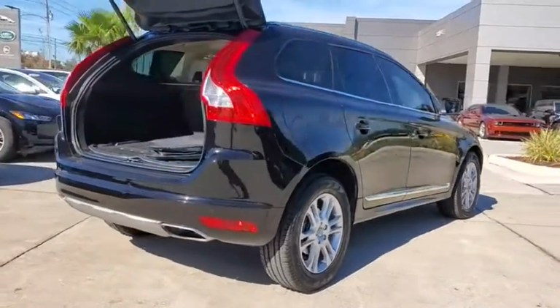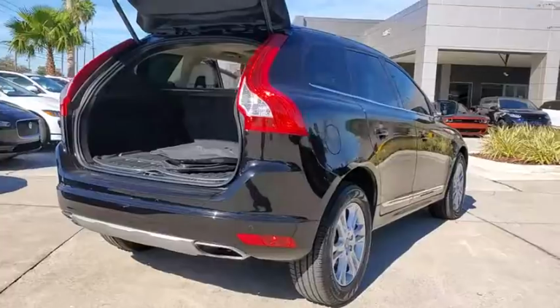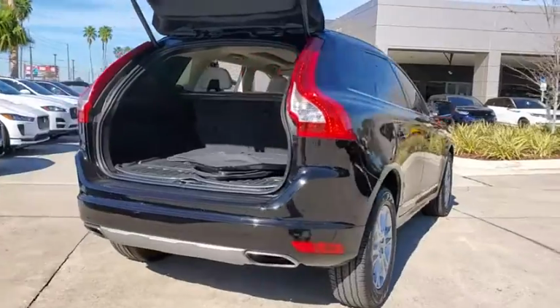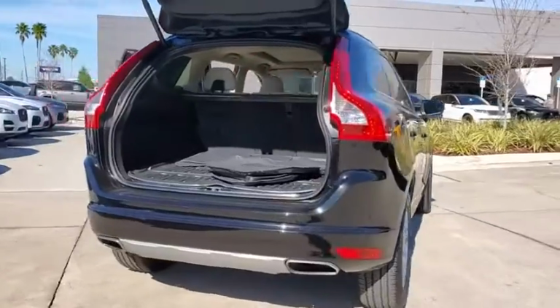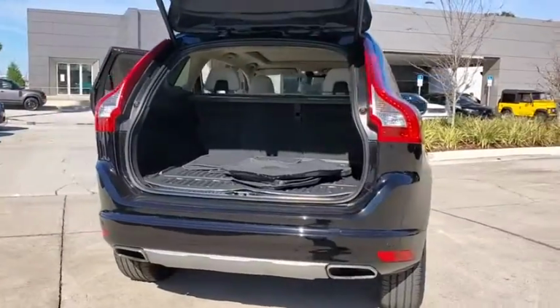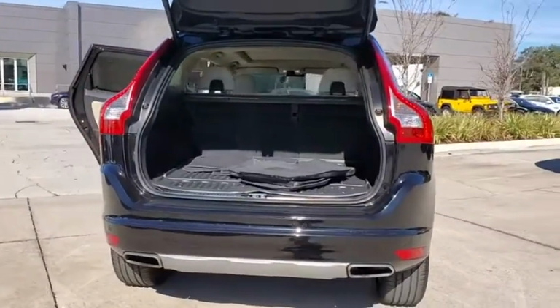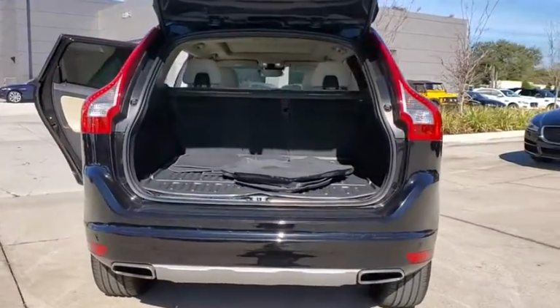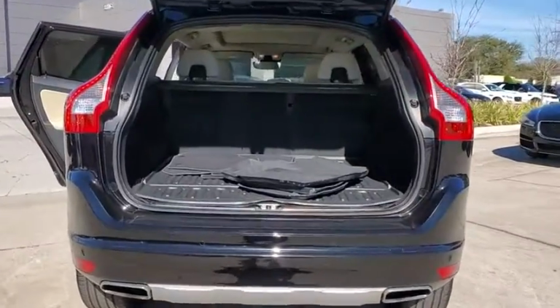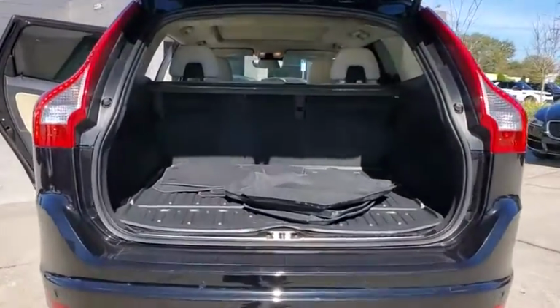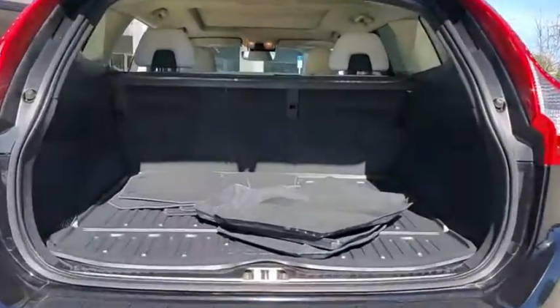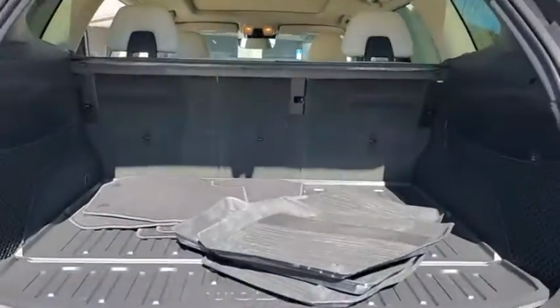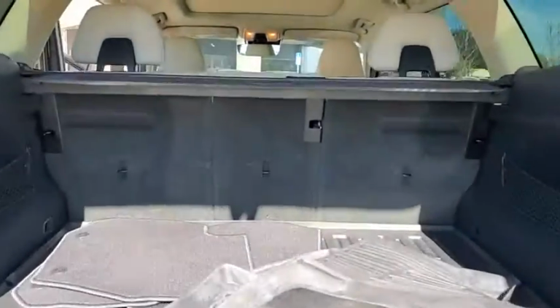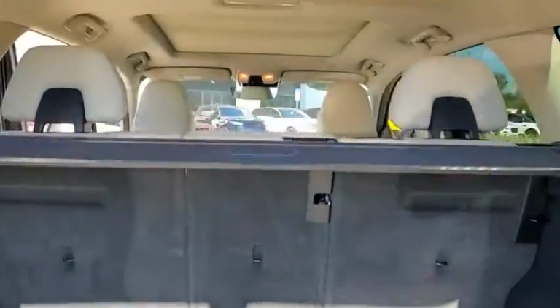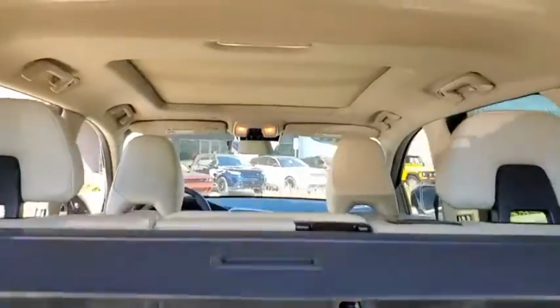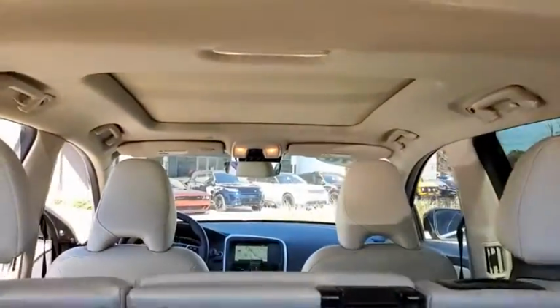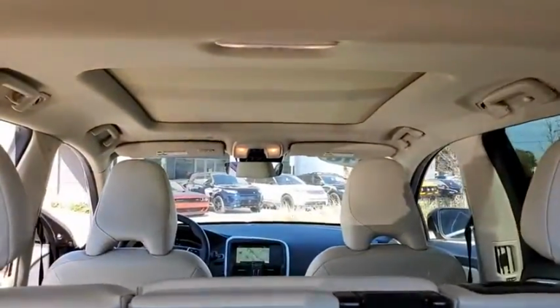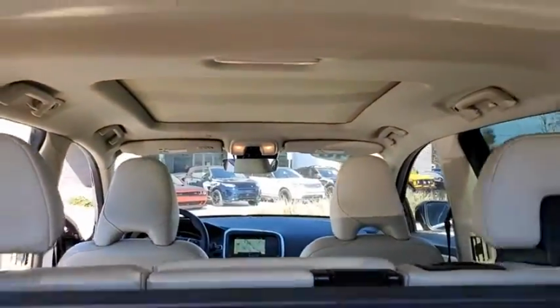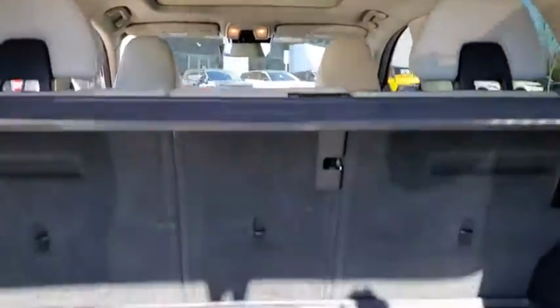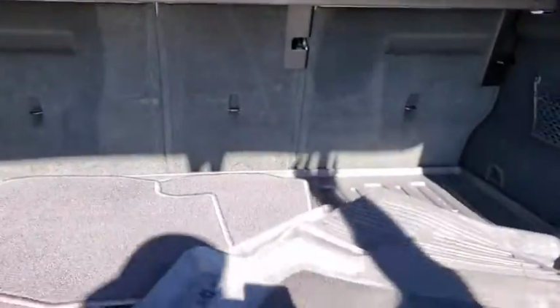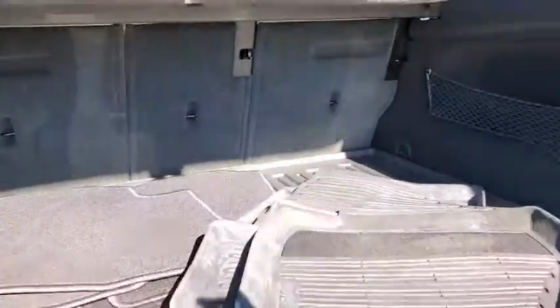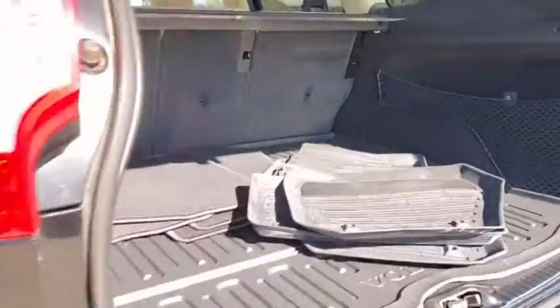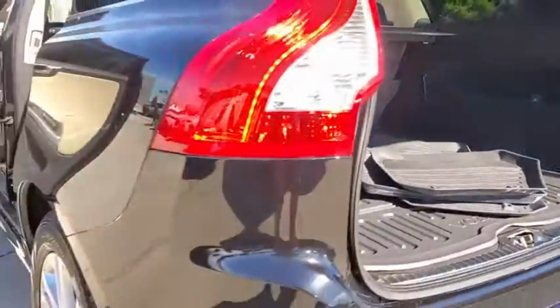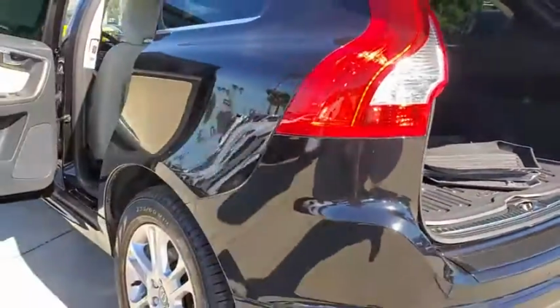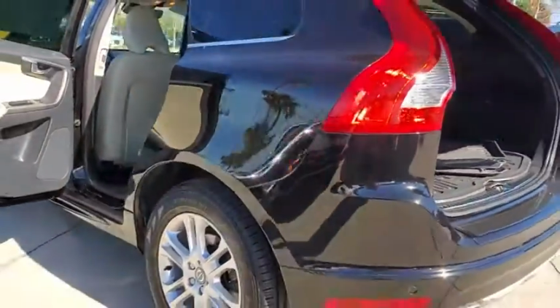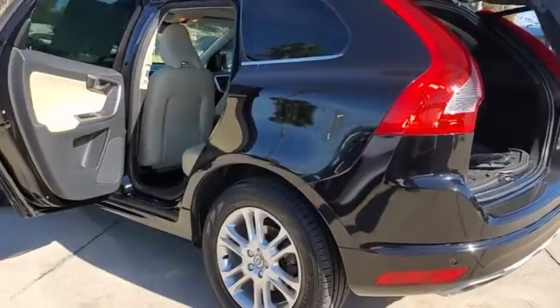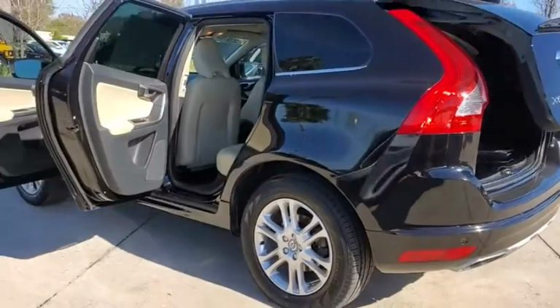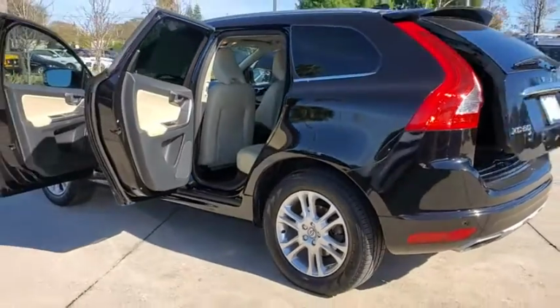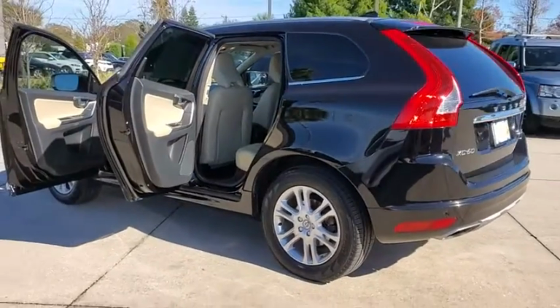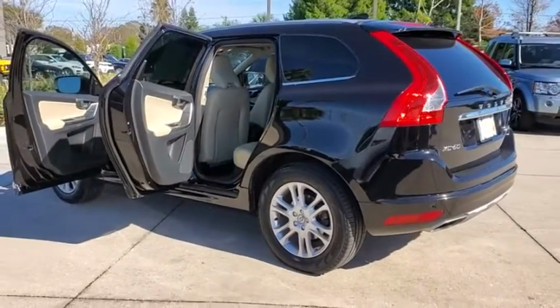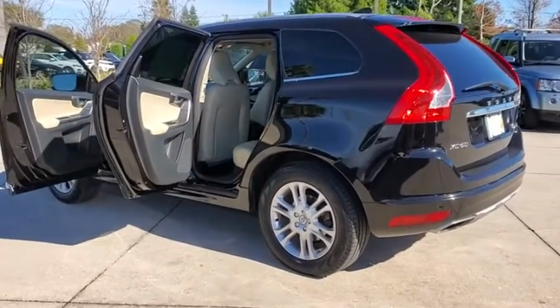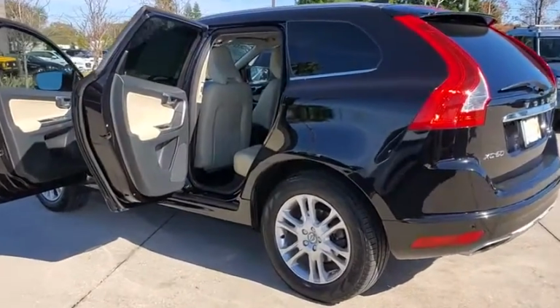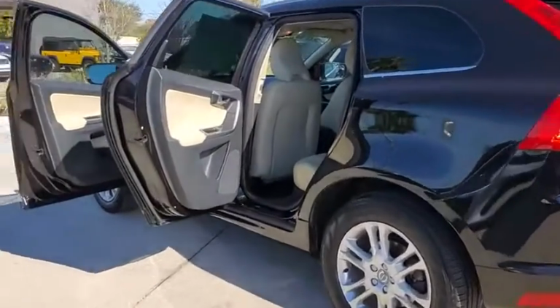This vehicle has less than 40,000 miles. Here are some of this vehicle's great options: power tailgate, power passenger seat, navigation system, traction control, dual airbags, alloy wheels, power steering, four-wheel disc brakes.